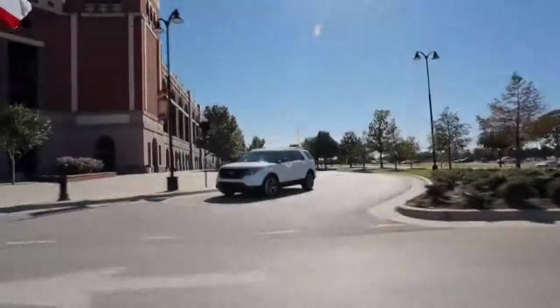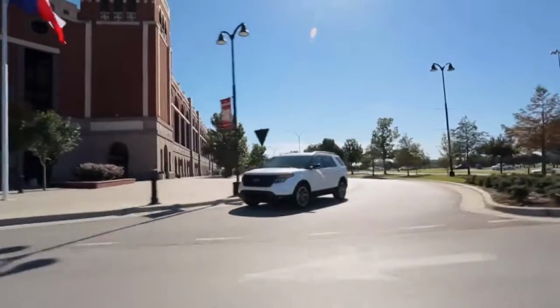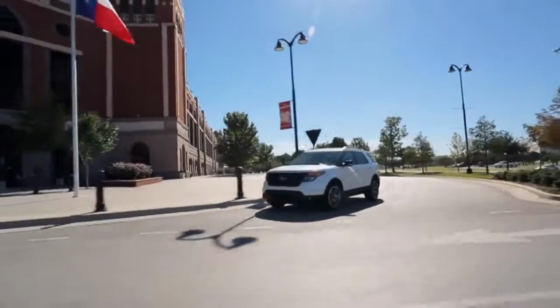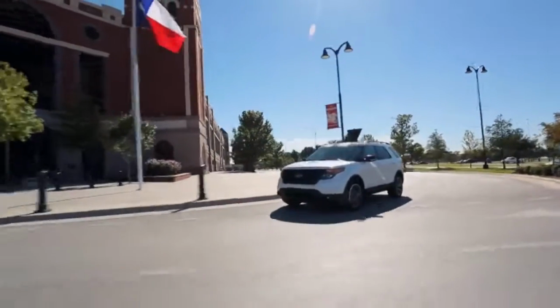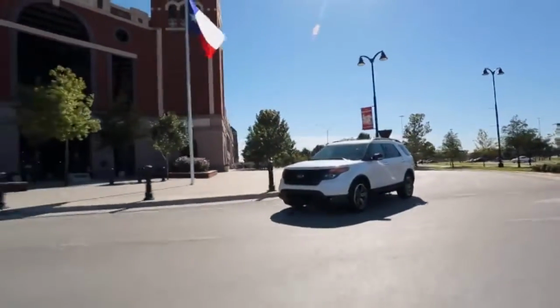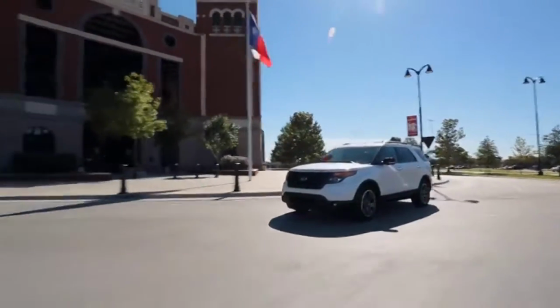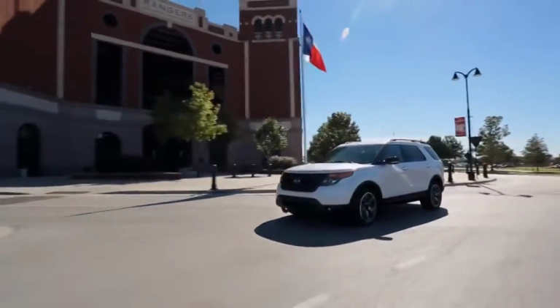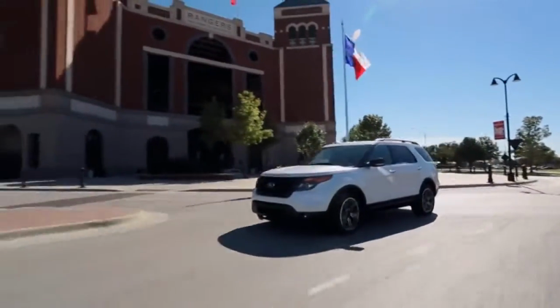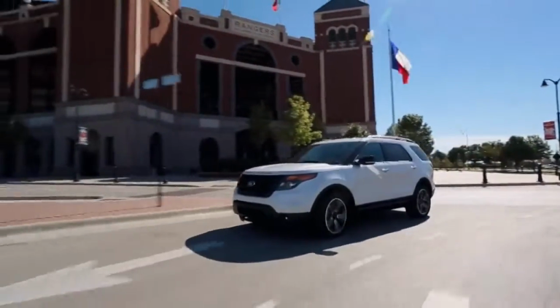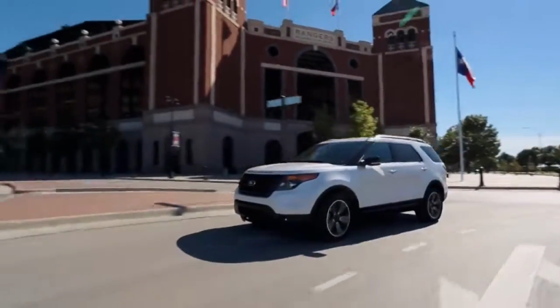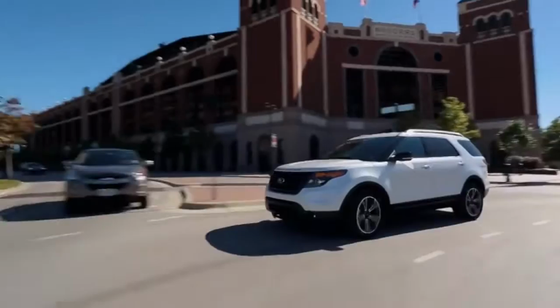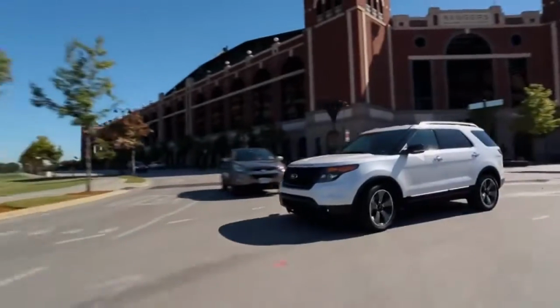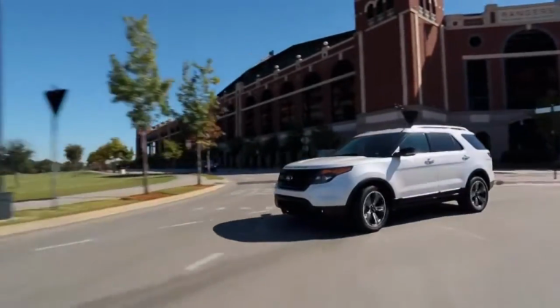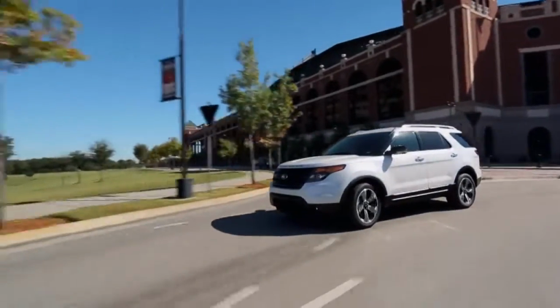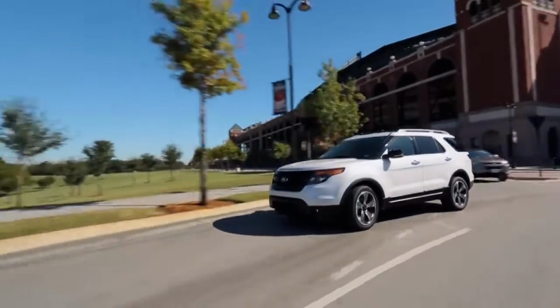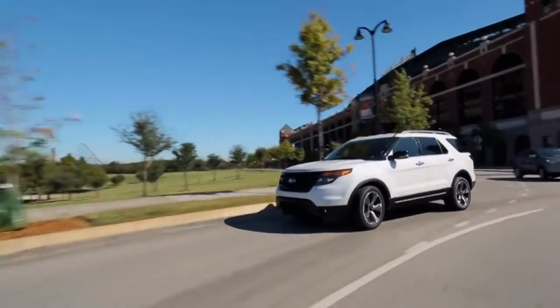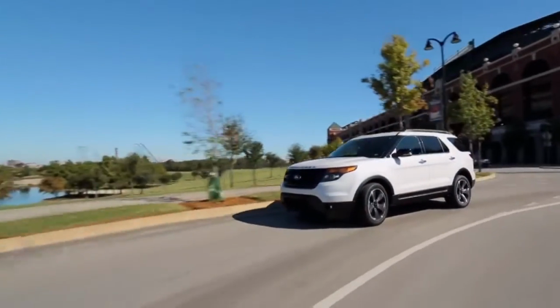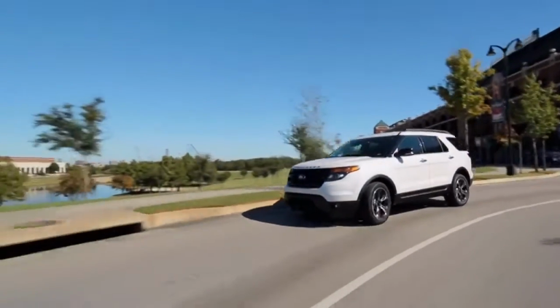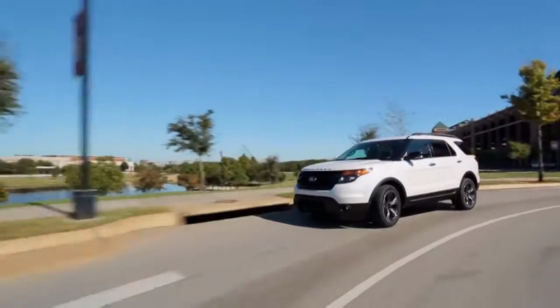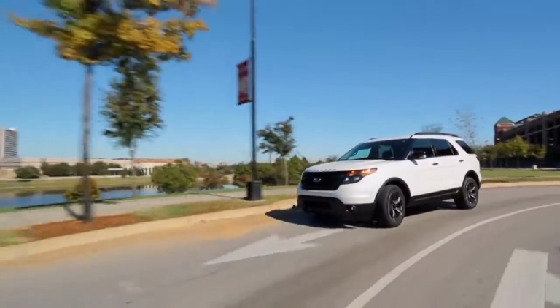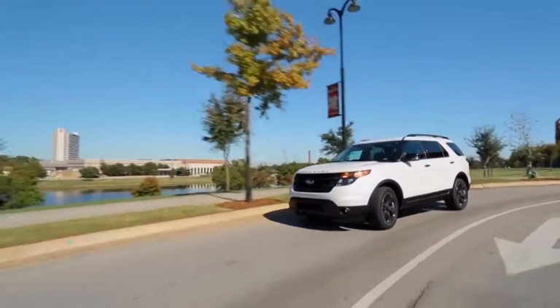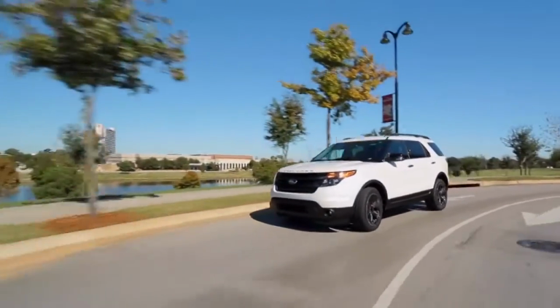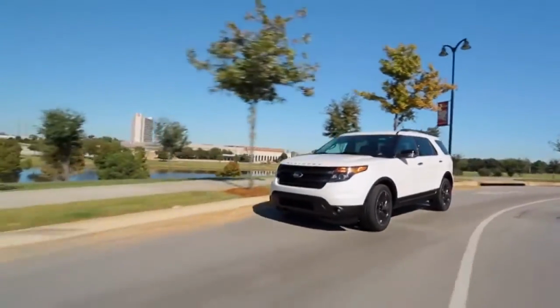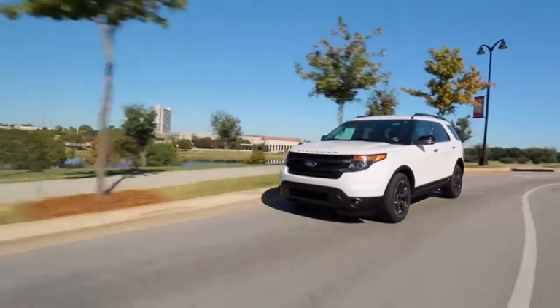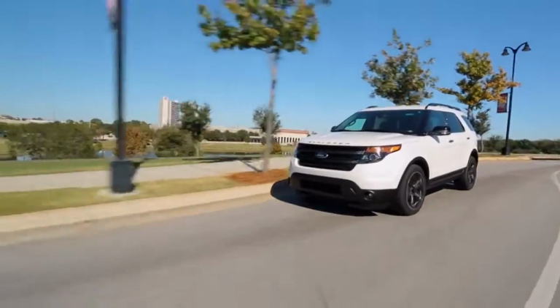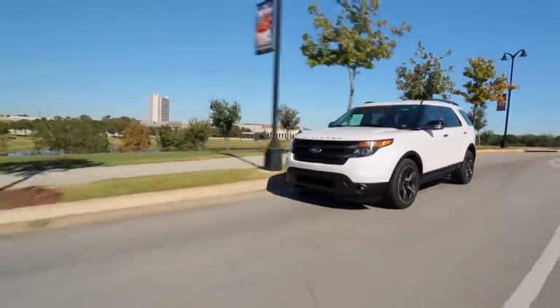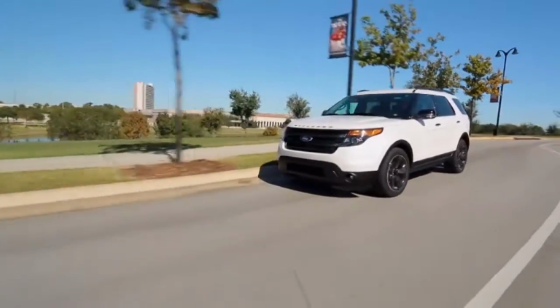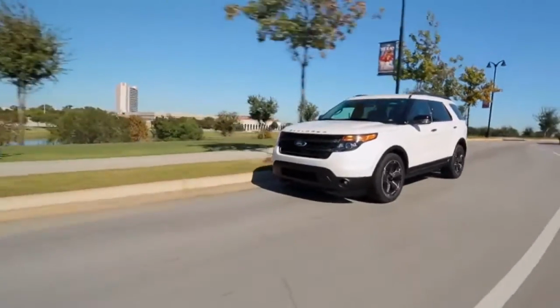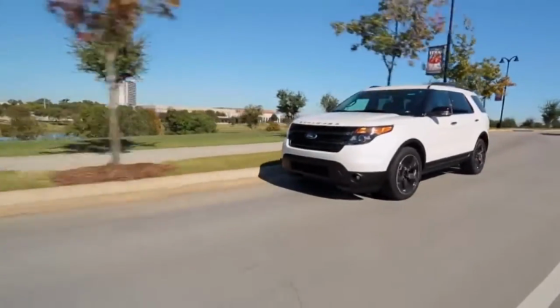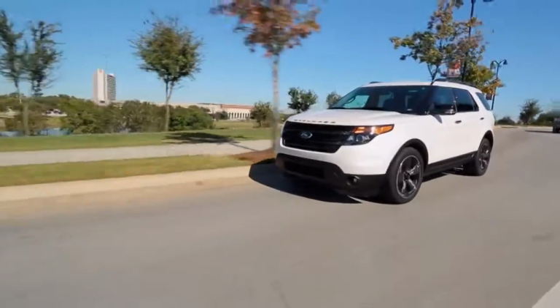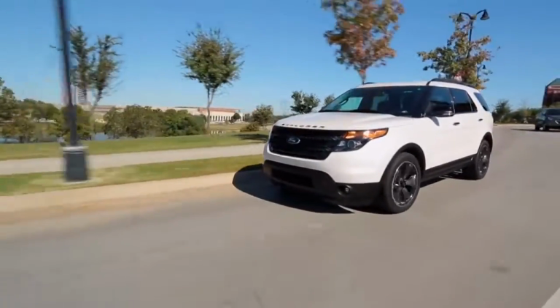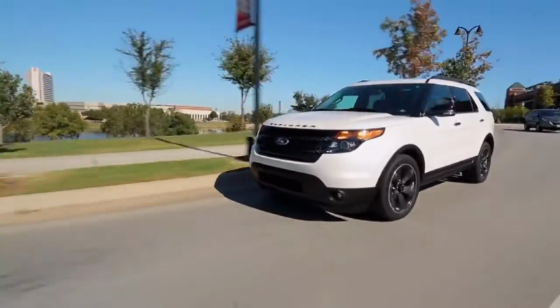This is the new 2013 Ford Explorer Sport and it might well be the perfect vehicle for families. For moms, you've got a wonderful seven-passenger SUV, and for dads, you've got 365 horses under the hood.